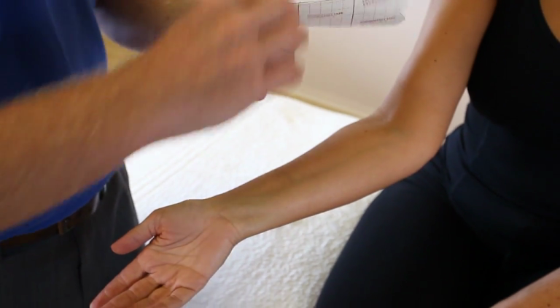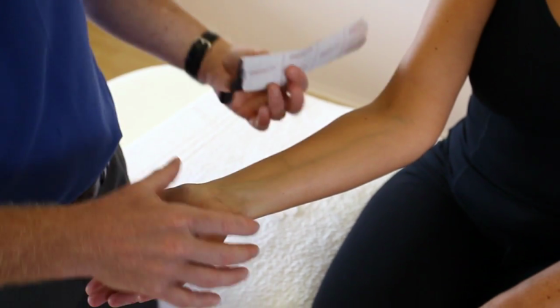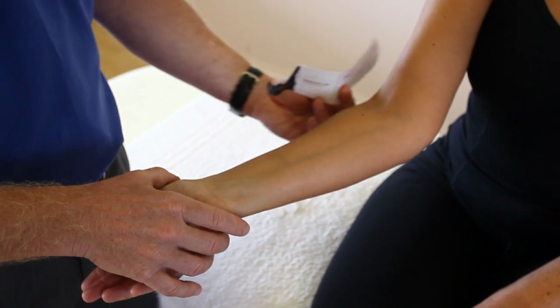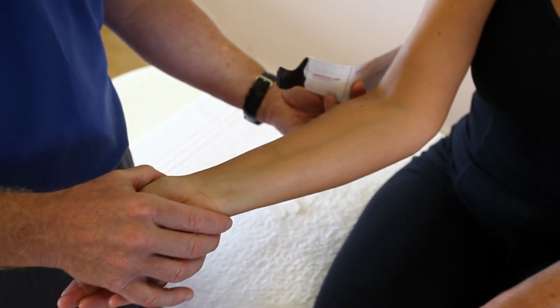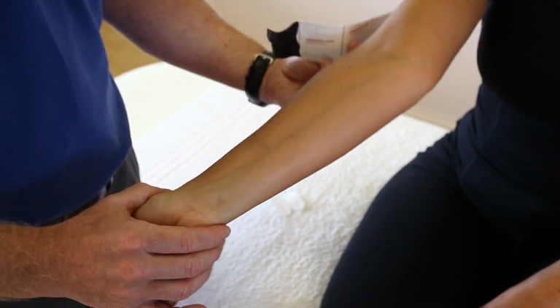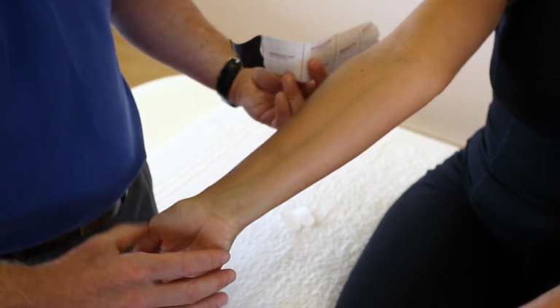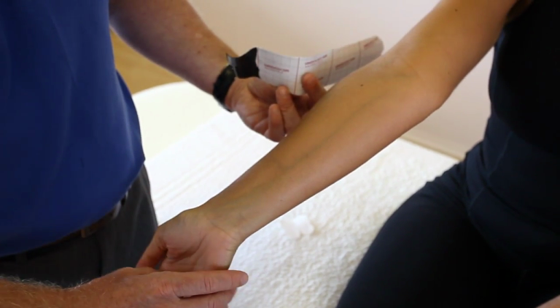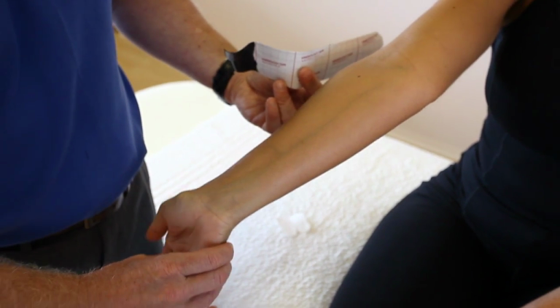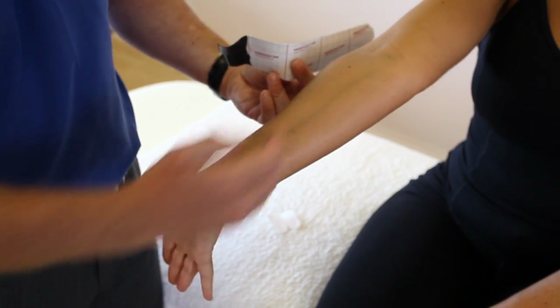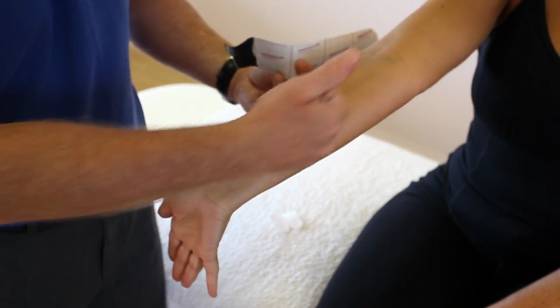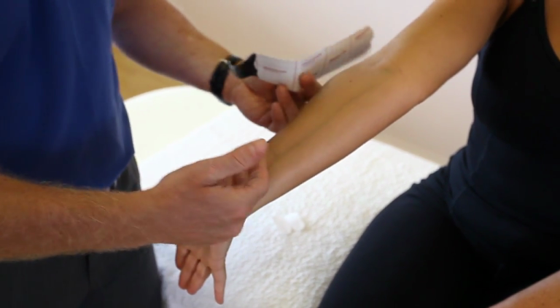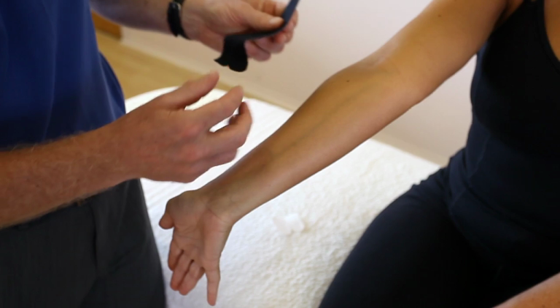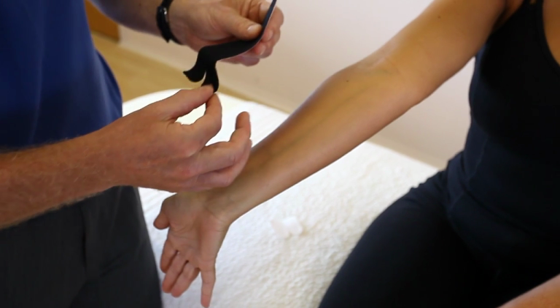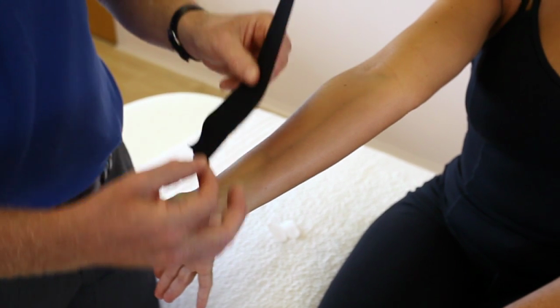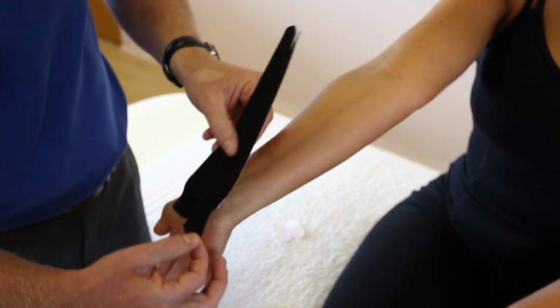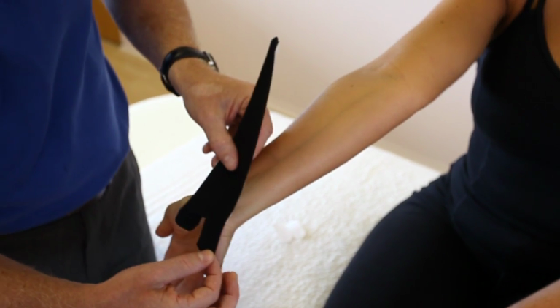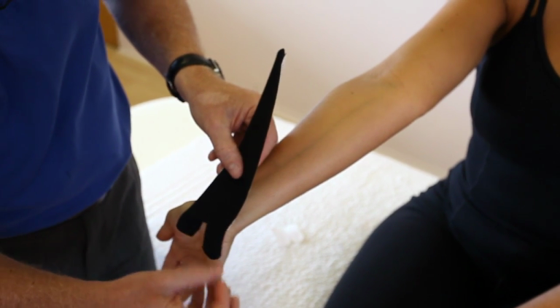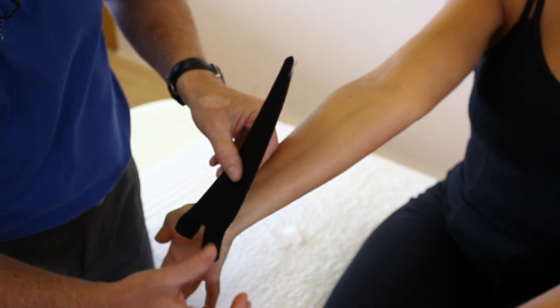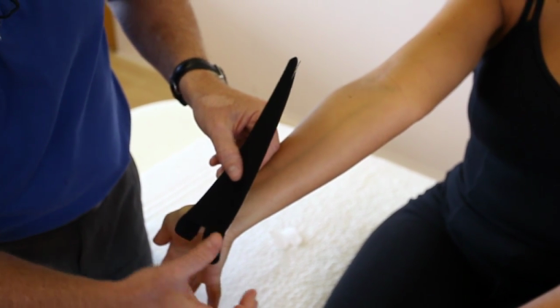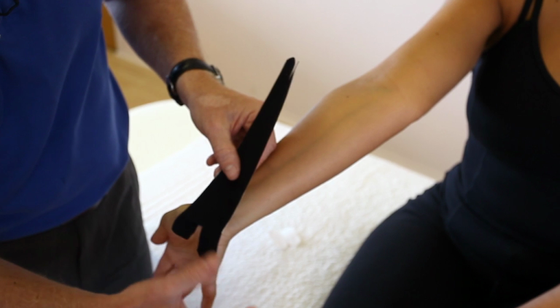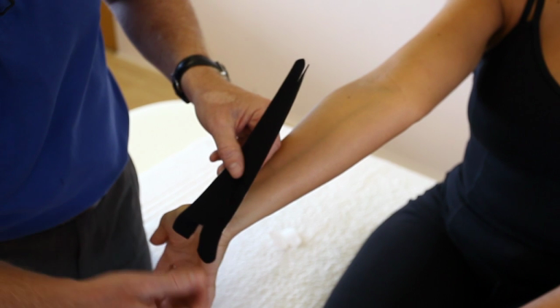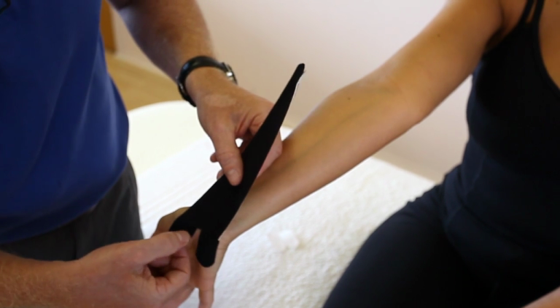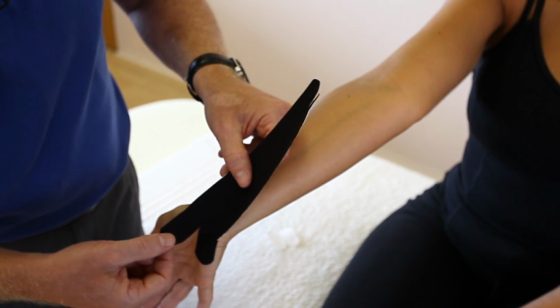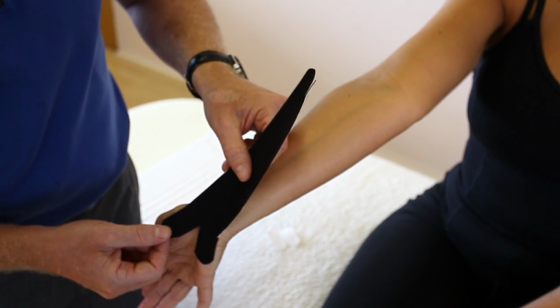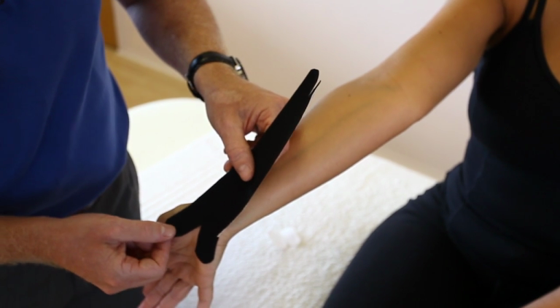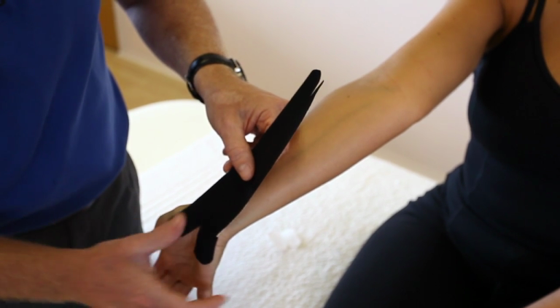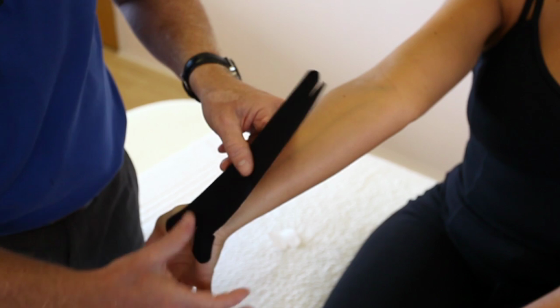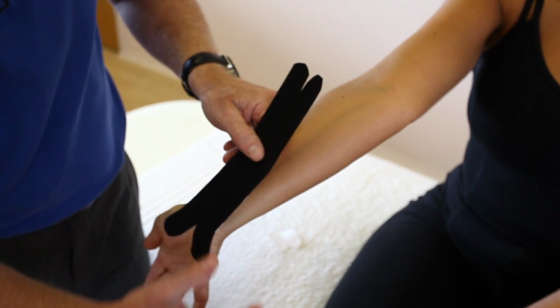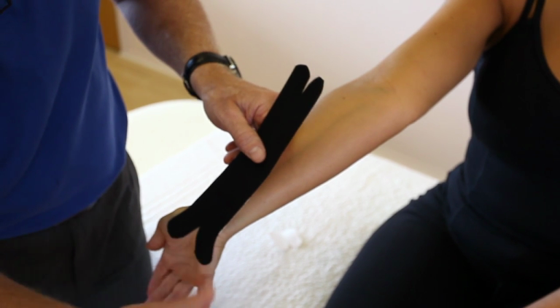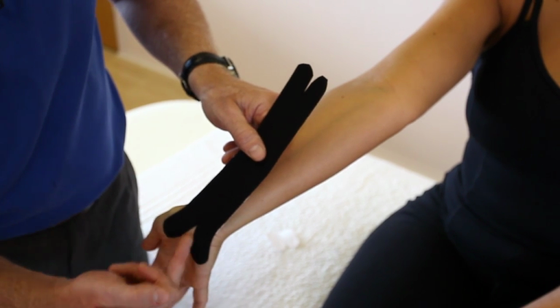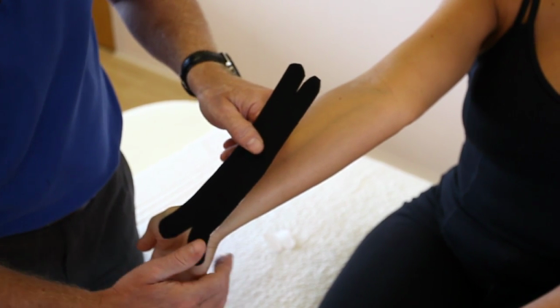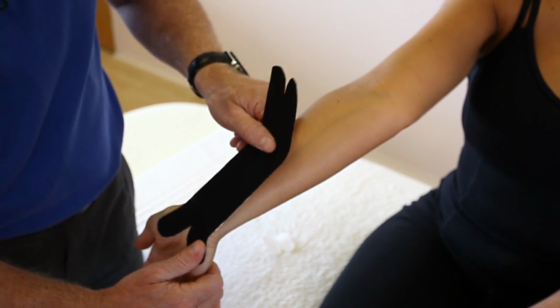We're actually going to start with the elbow in extension and the wrist in flexion, just to stretch the flexor tendons, and we're going to apply this. This anchor goes onto the hypothenar eminence, and this one goes onto the thenar eminence of the thumb, with the tape drifting over the carpal tunnel in between.